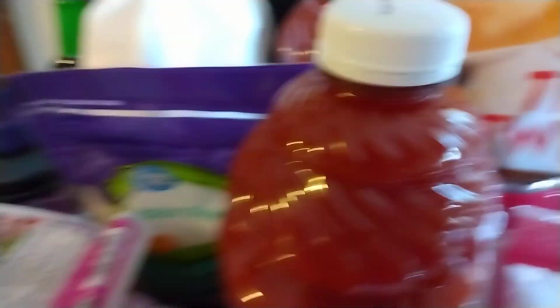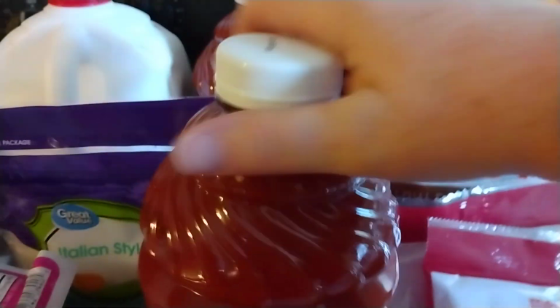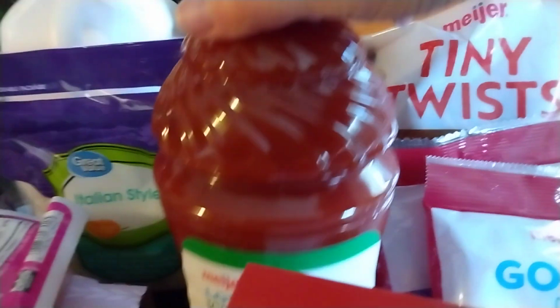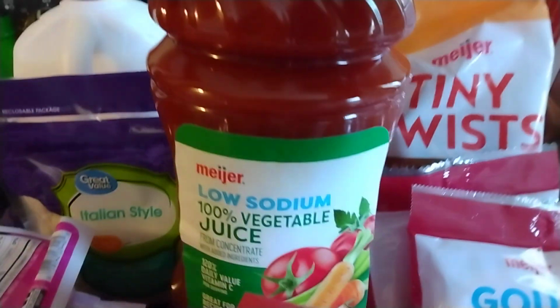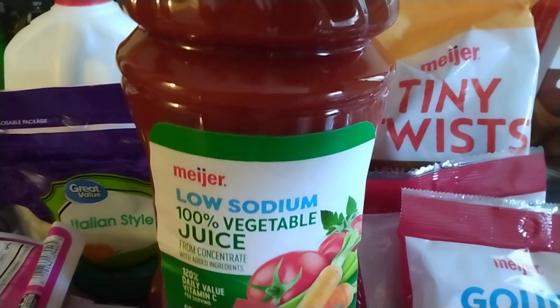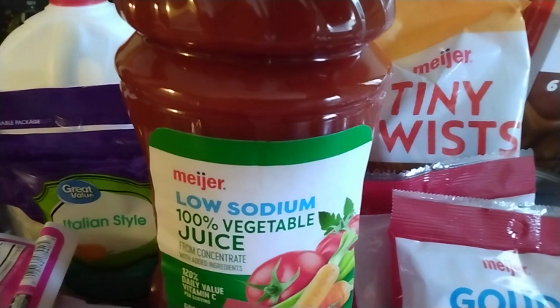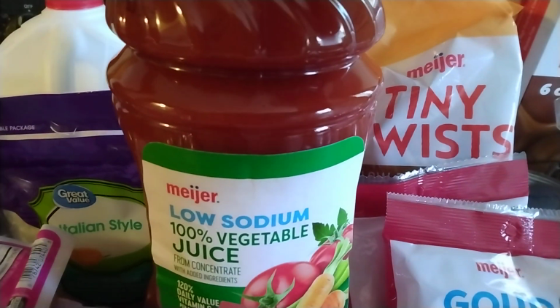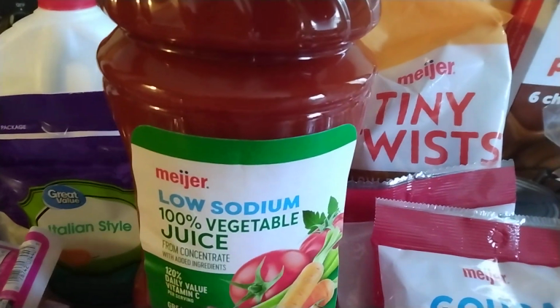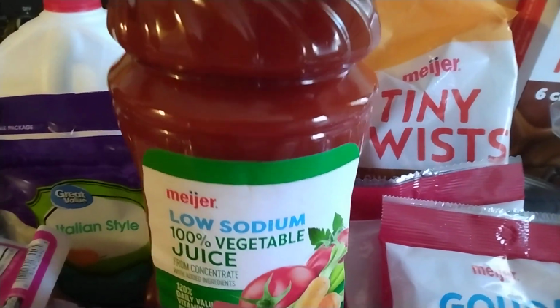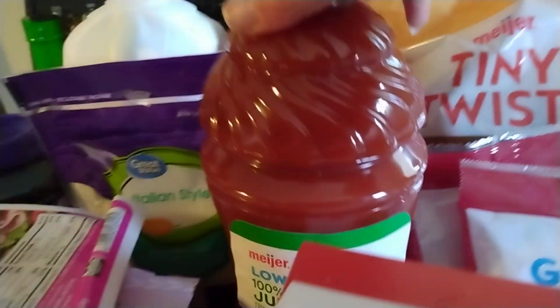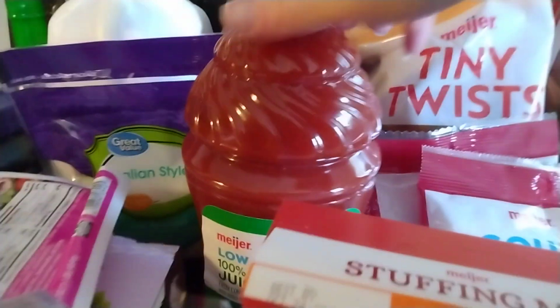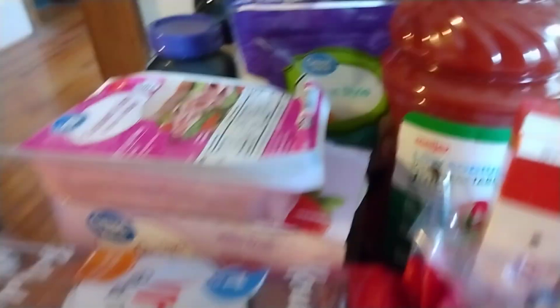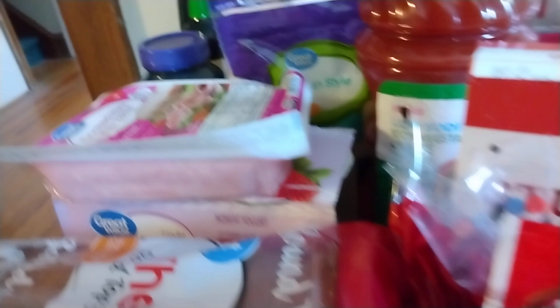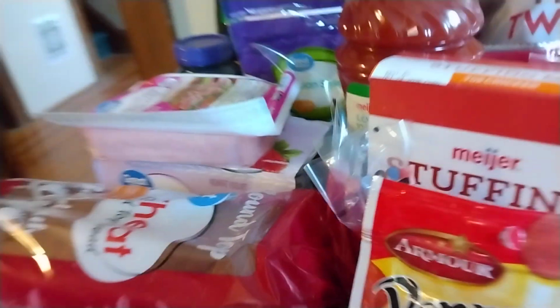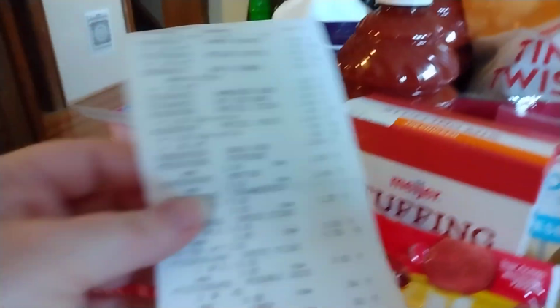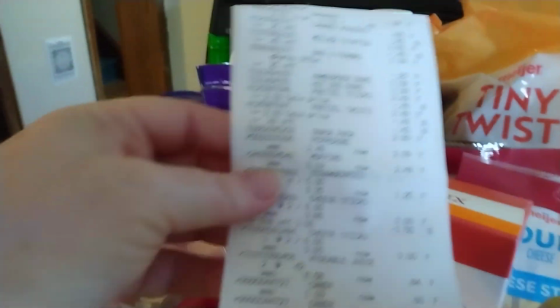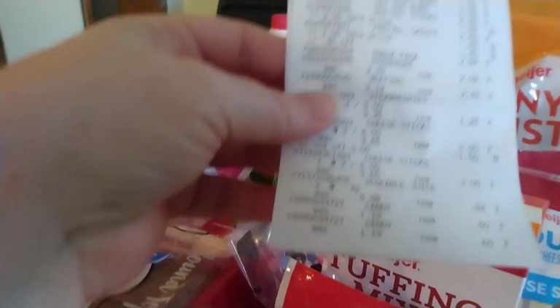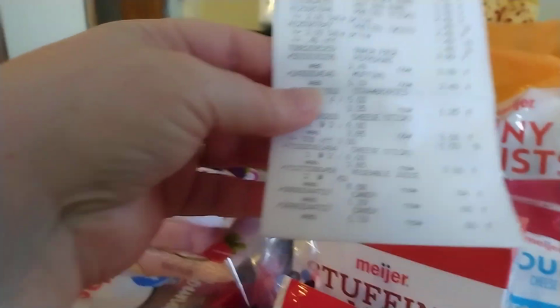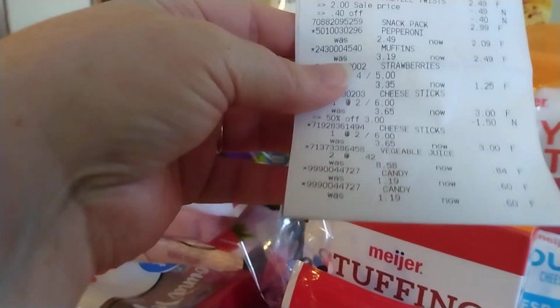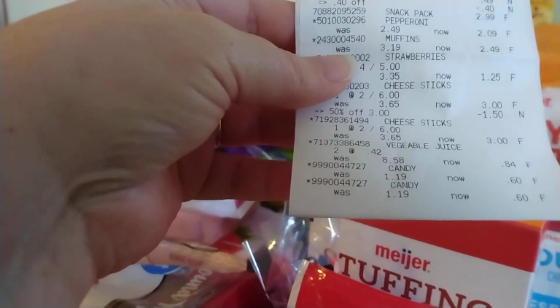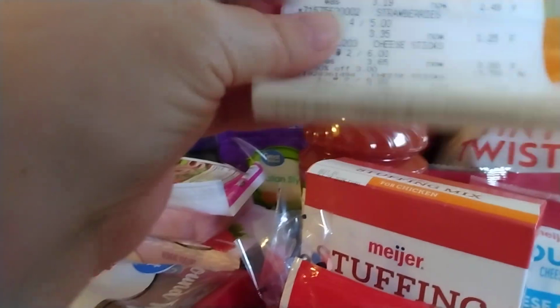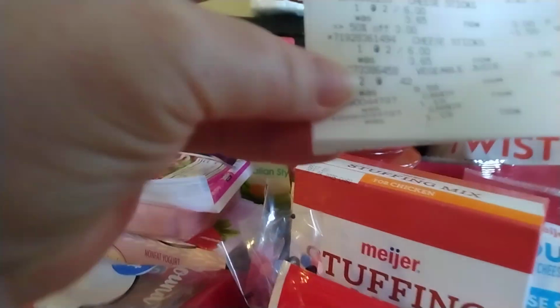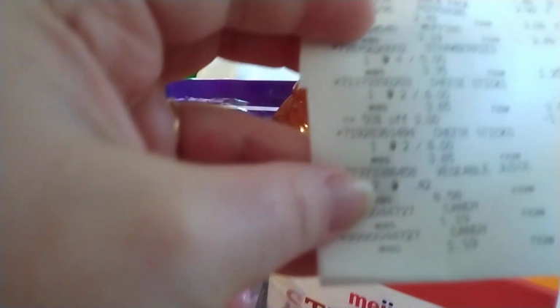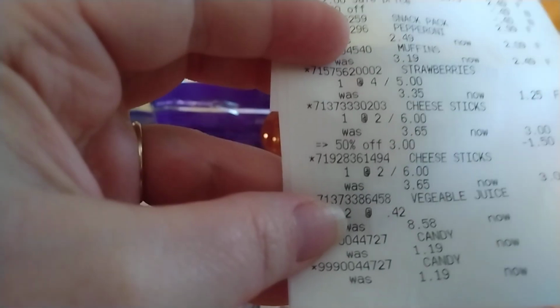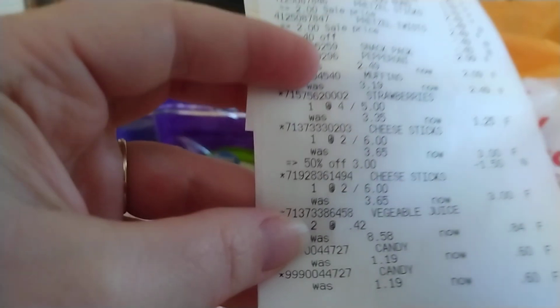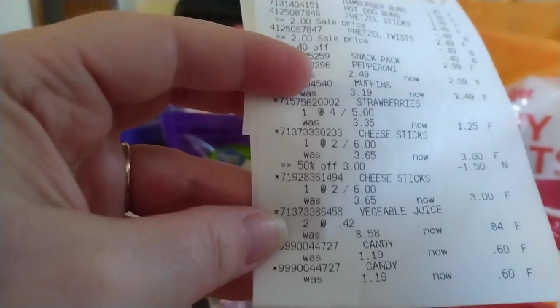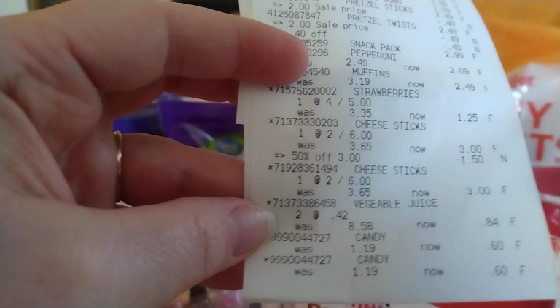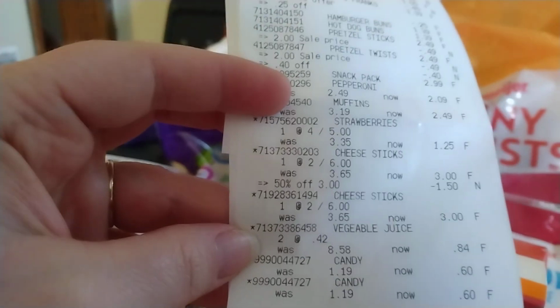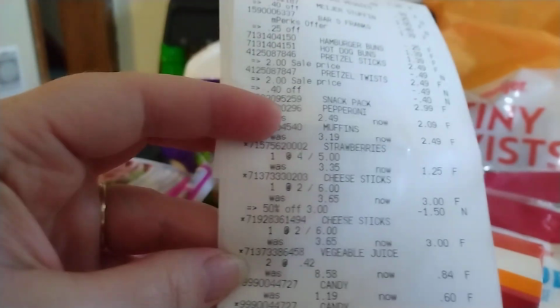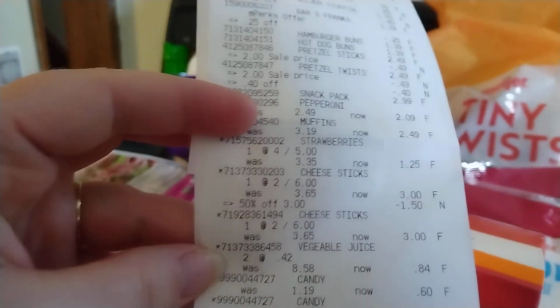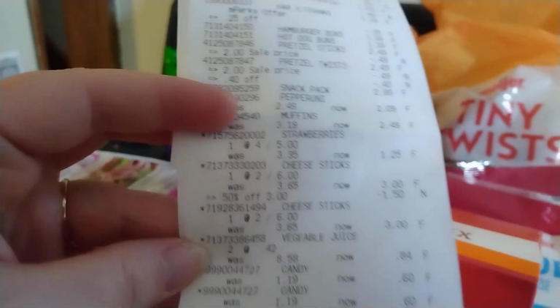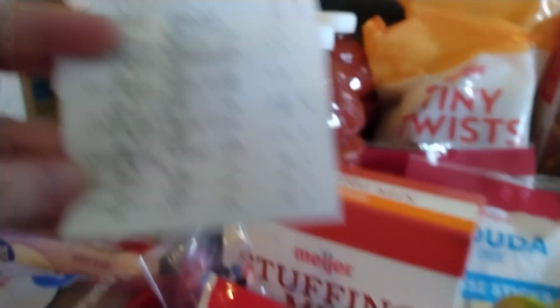Look at my receipt — it reminded me. I got two bottles of the Meyer Low Sodium Vegetable Juice. These were also in their clearance section. They were $0.42 each, so I grabbed two of those.